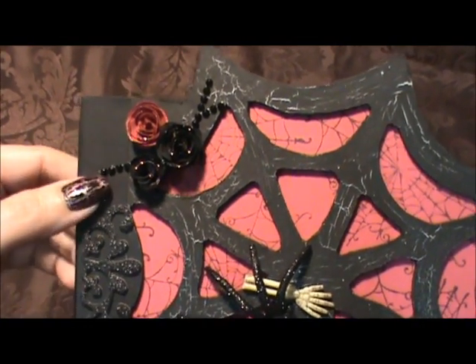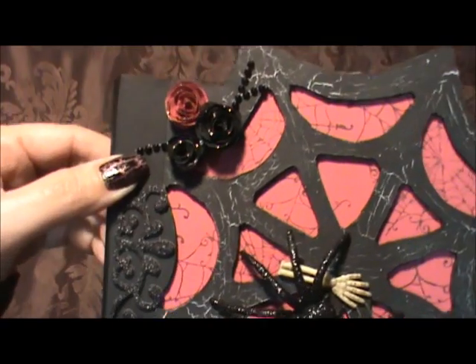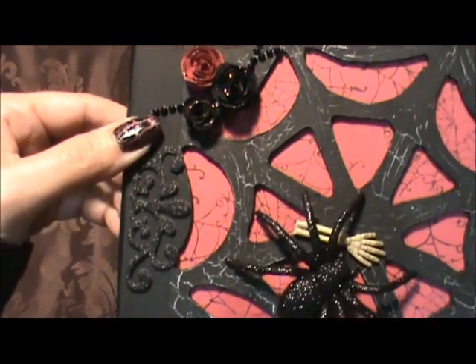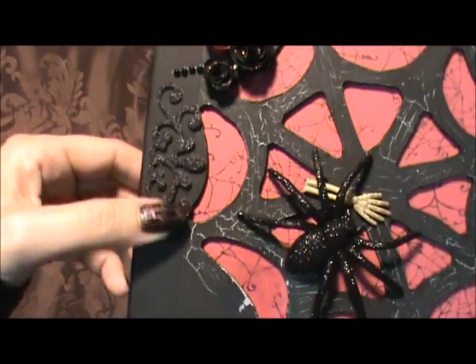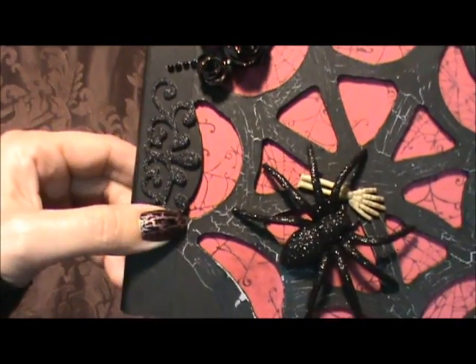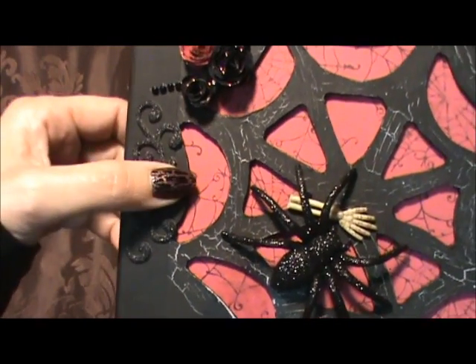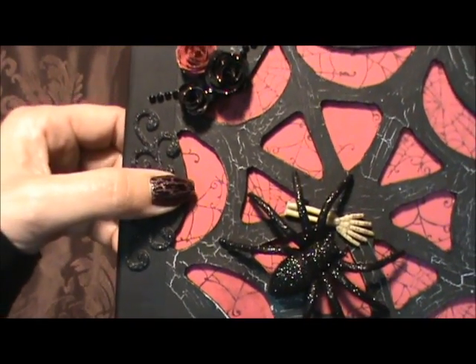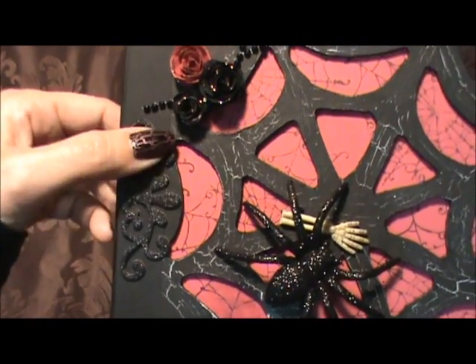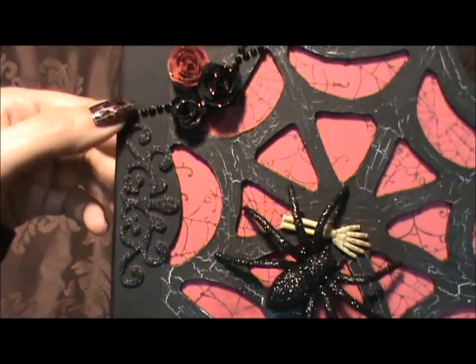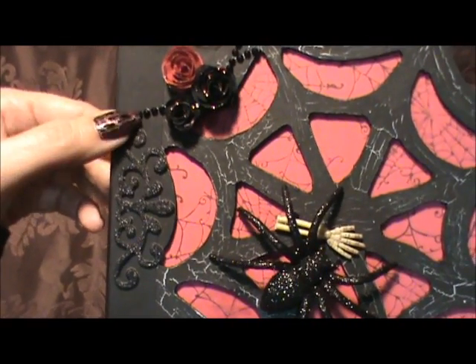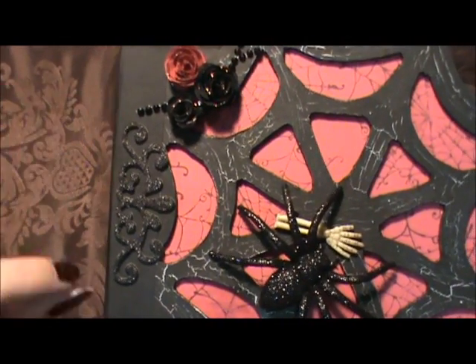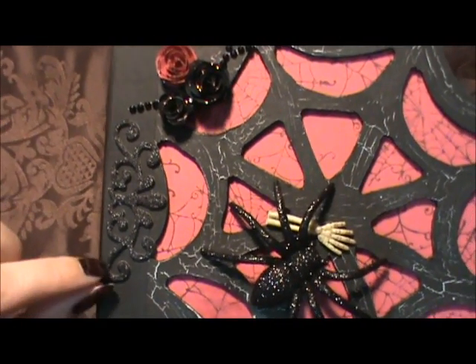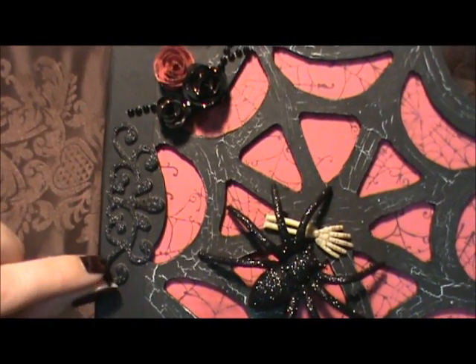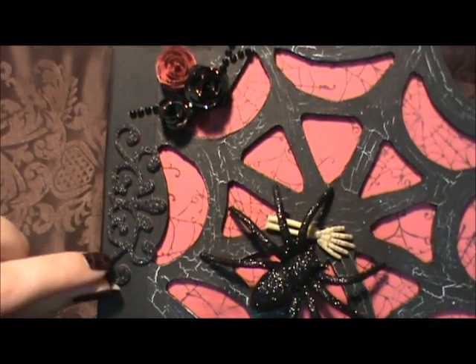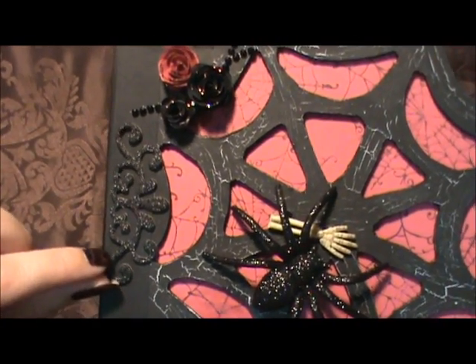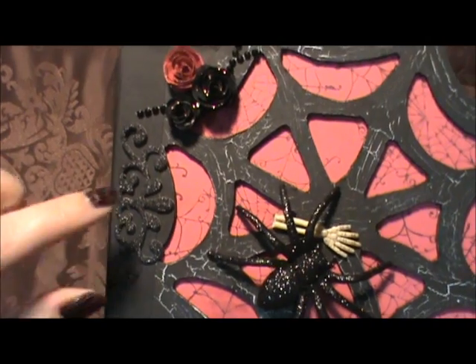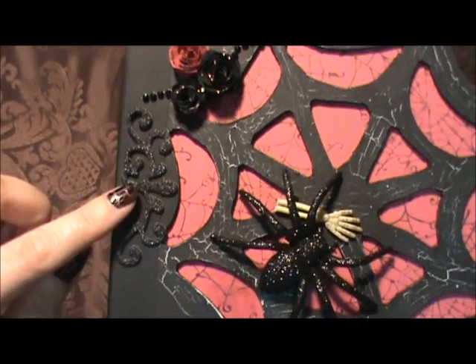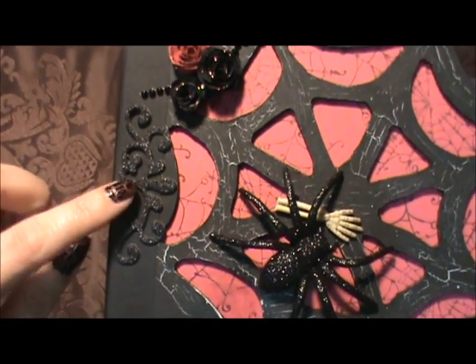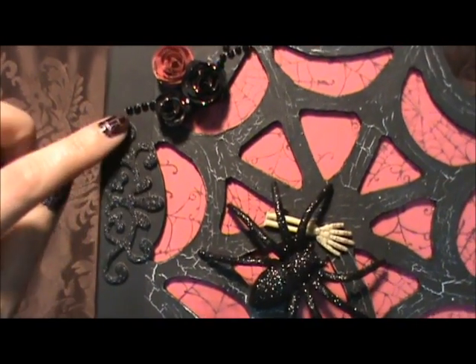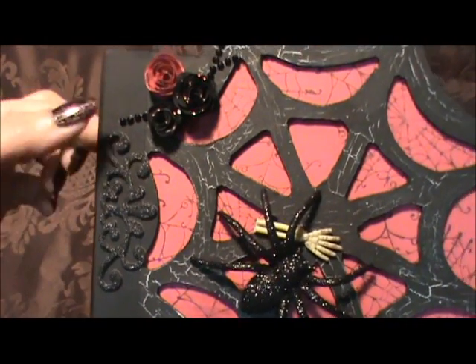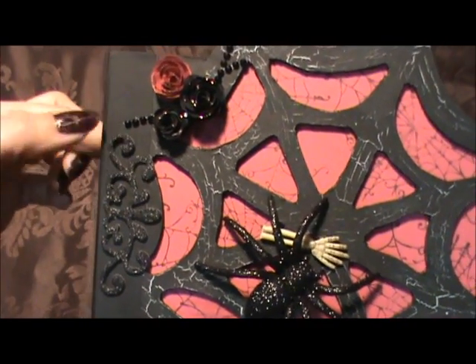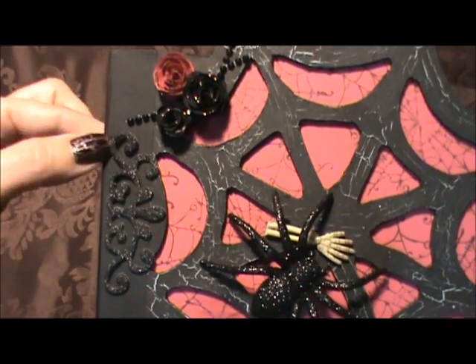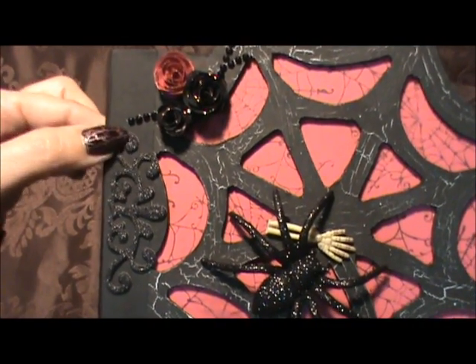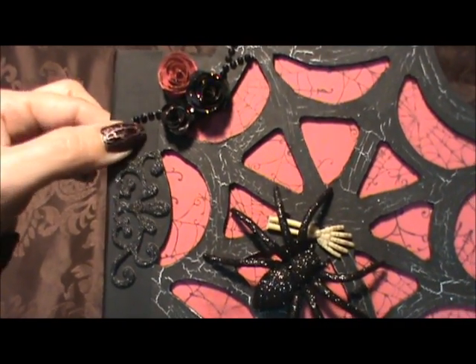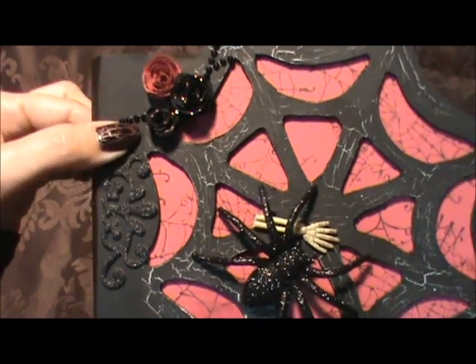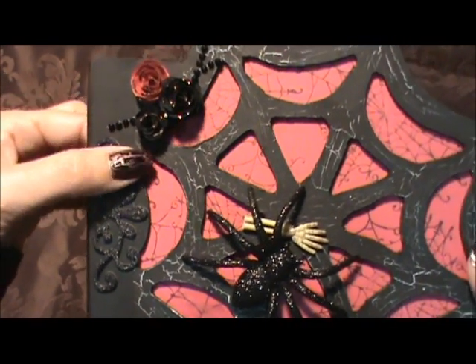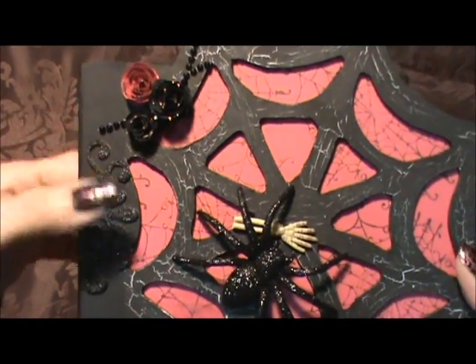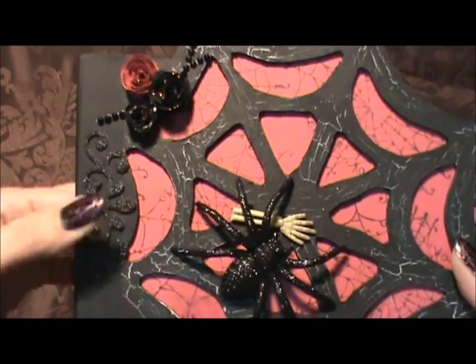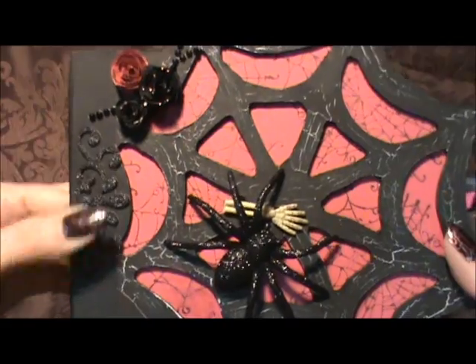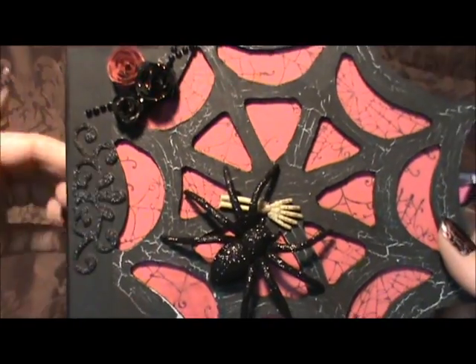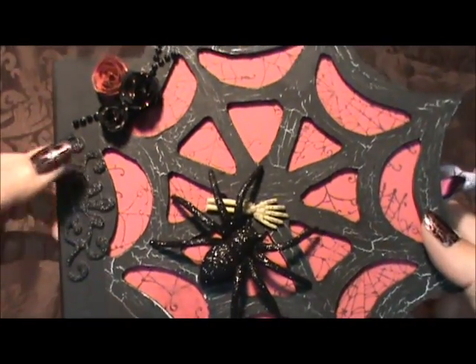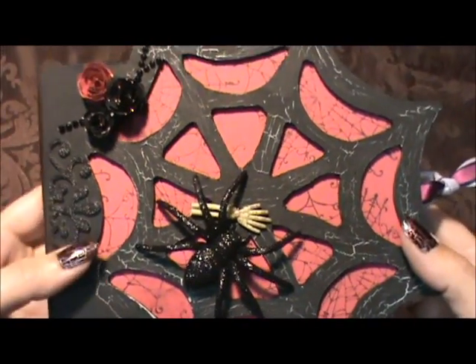And then I also have this scroll sparkle. This here is self-adhesive and I don't like it - it seems to want to pop up, so I'm going to have to add some more of my own adhesive so that it'll stick better.